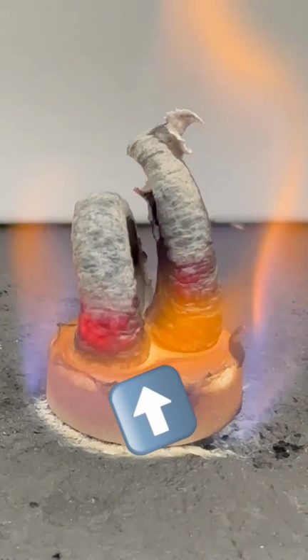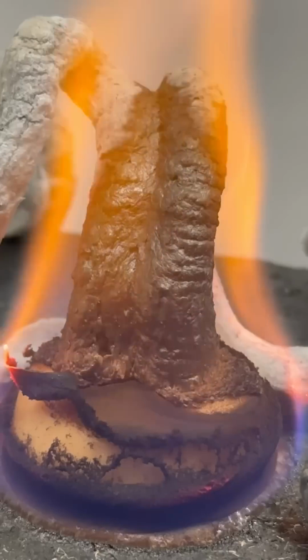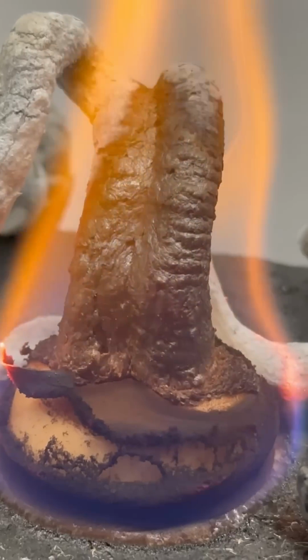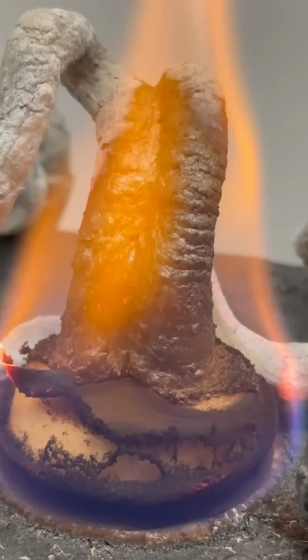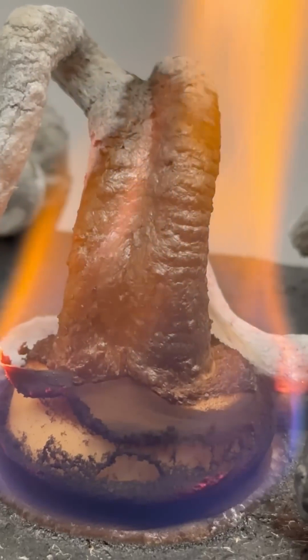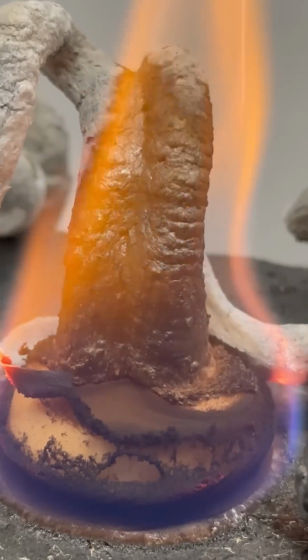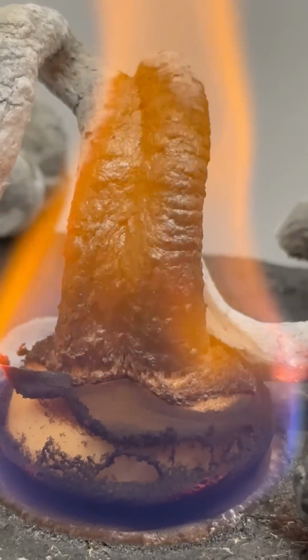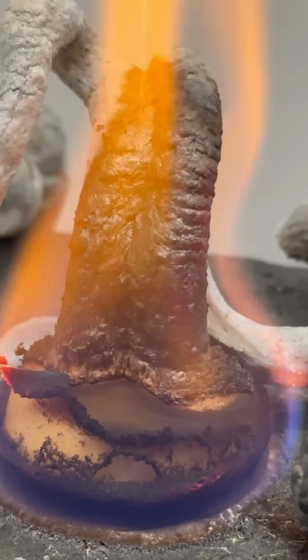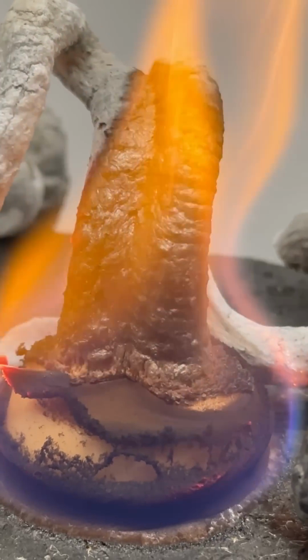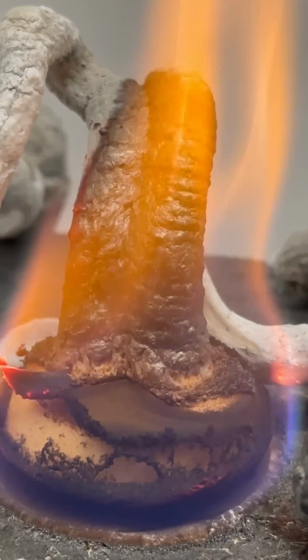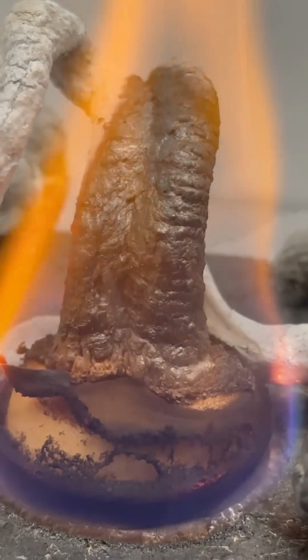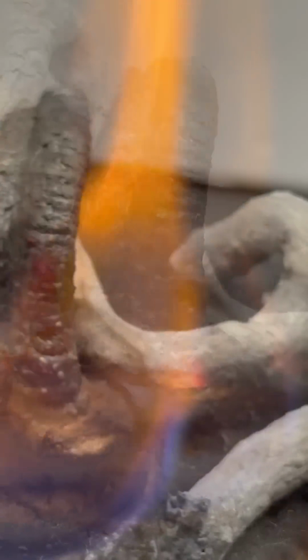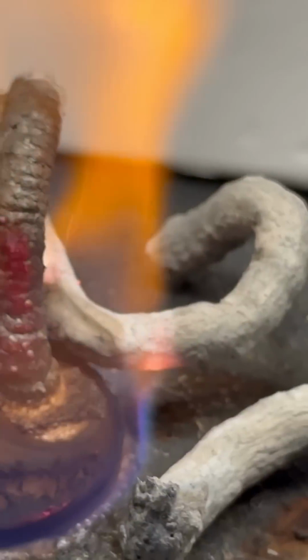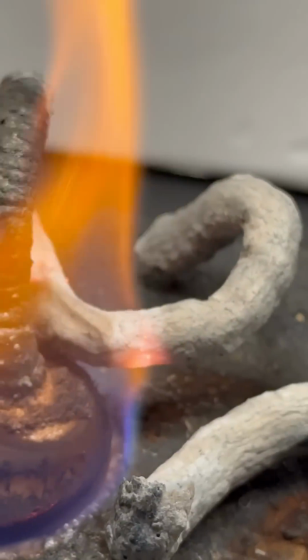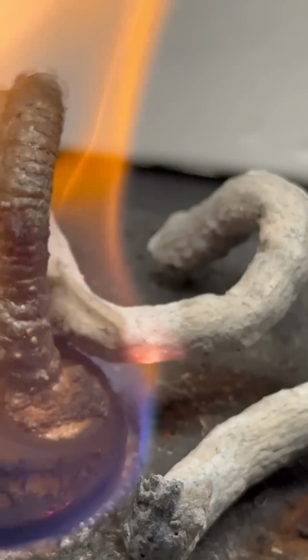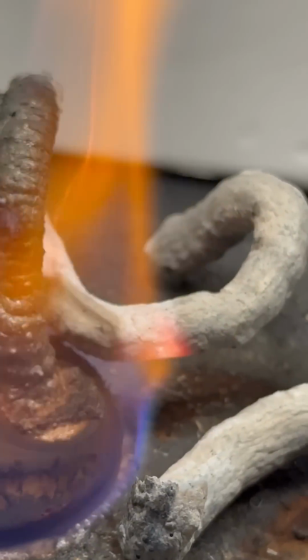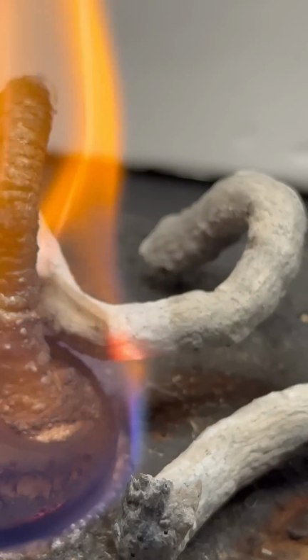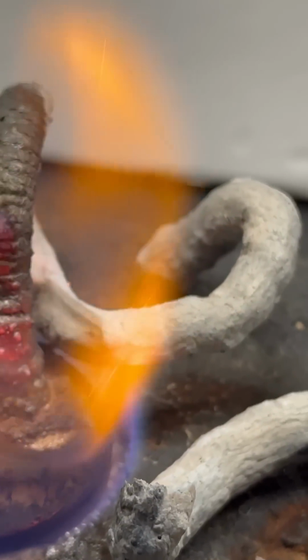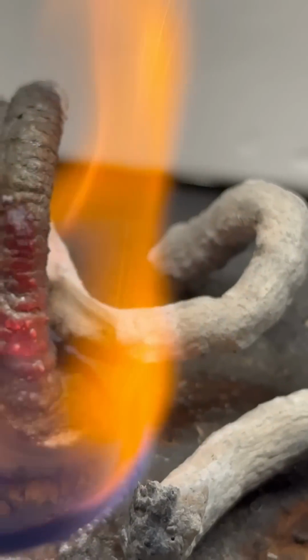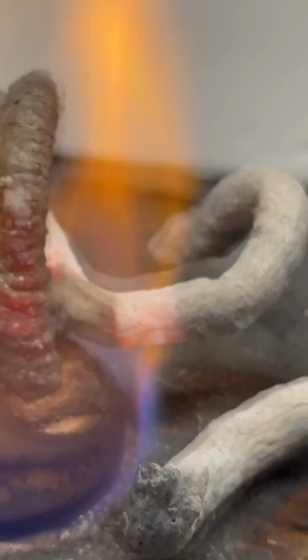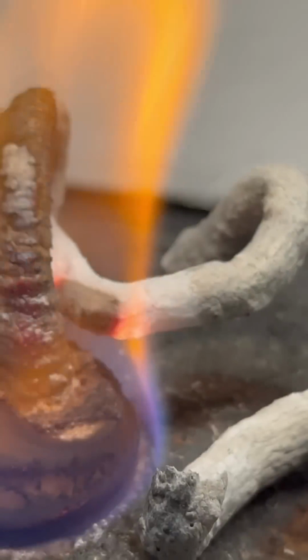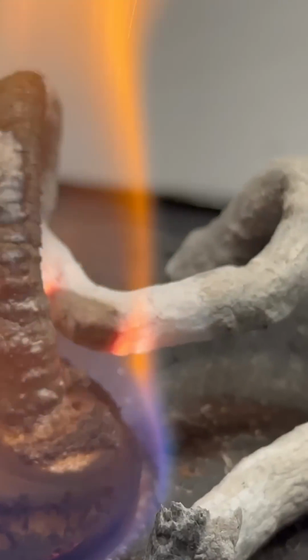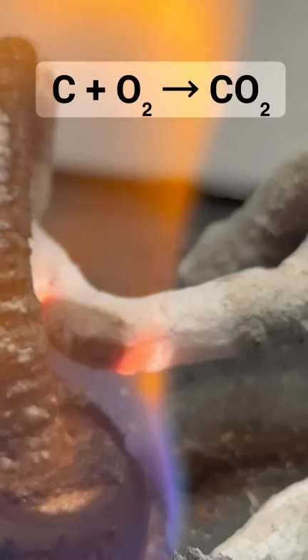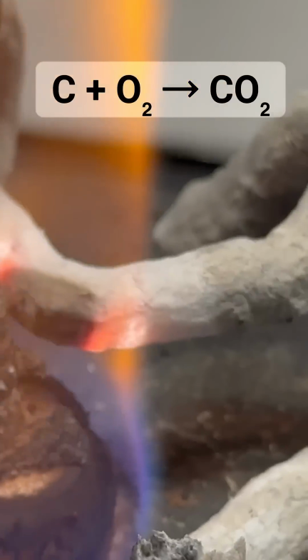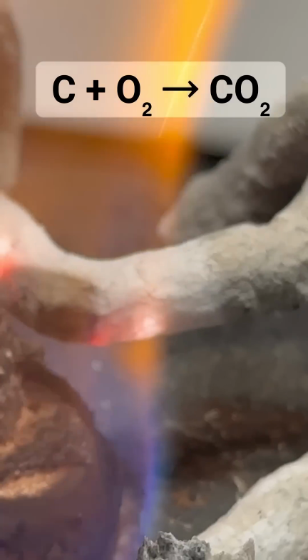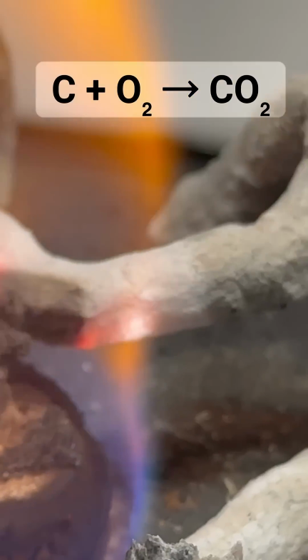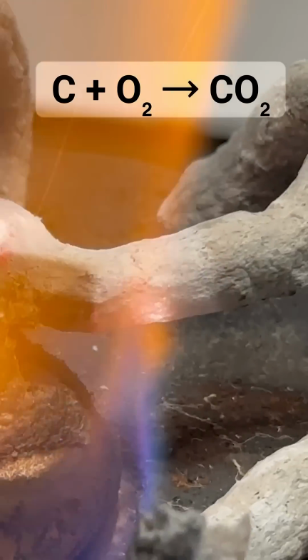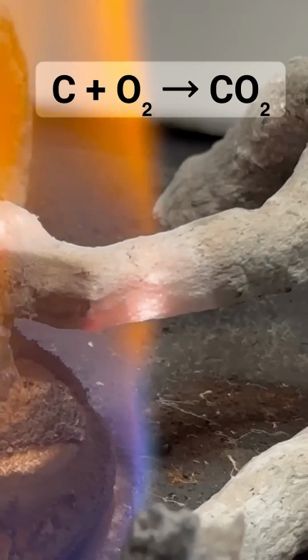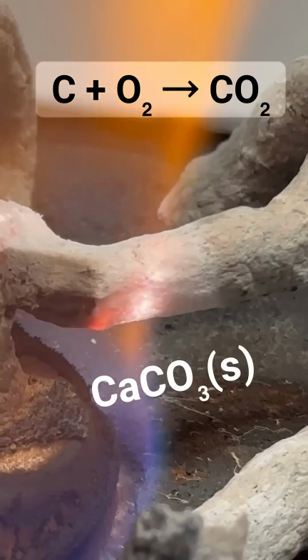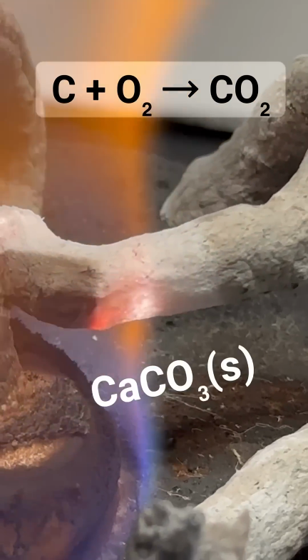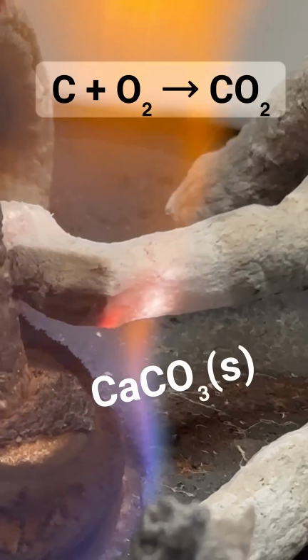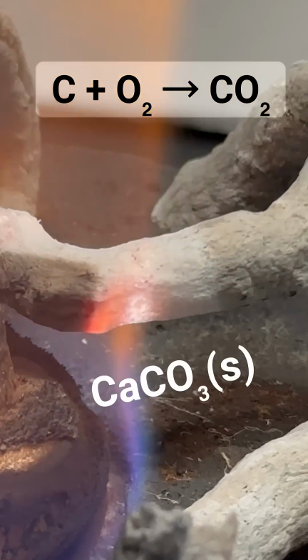You might notice that the black color of the foam fades as the reaction continues. This is because the black carbon in the foam gets converted to carbon dioxide, leaving behind white calcium carbonate.